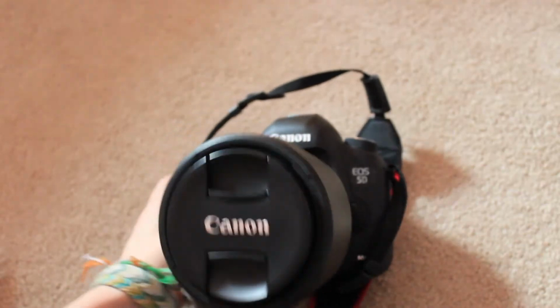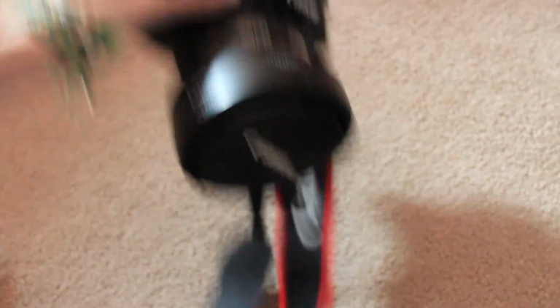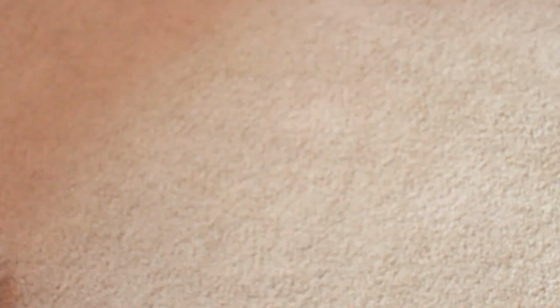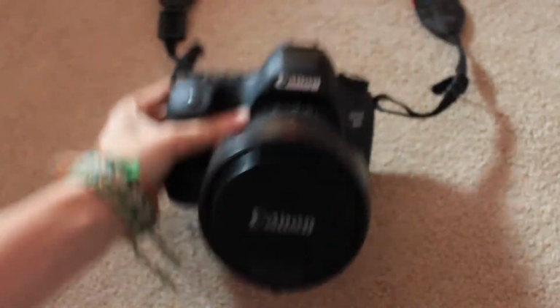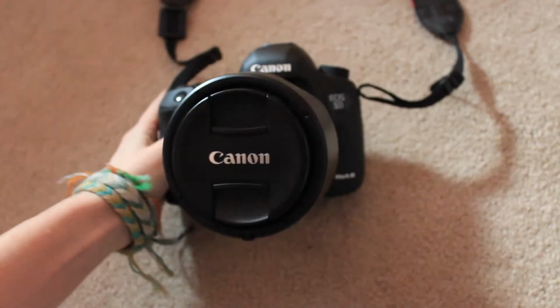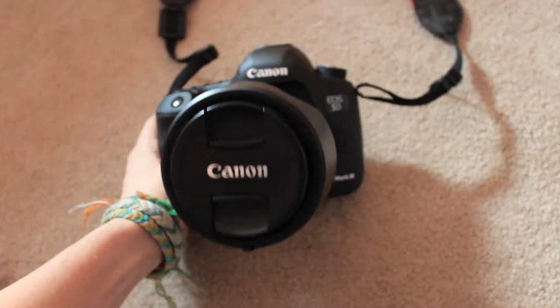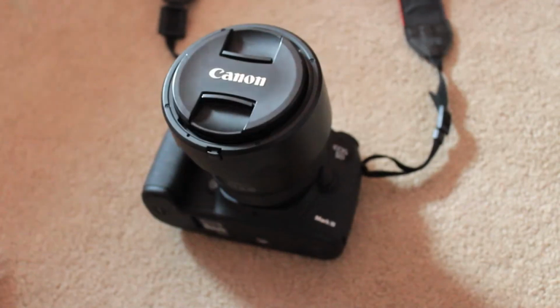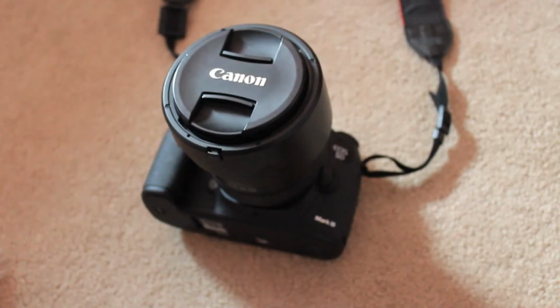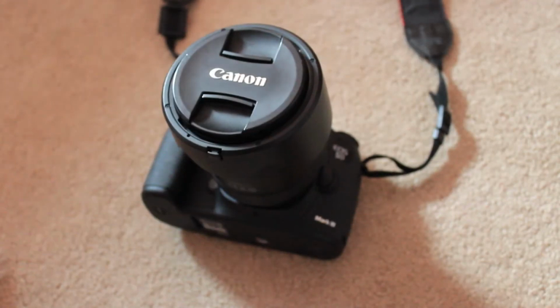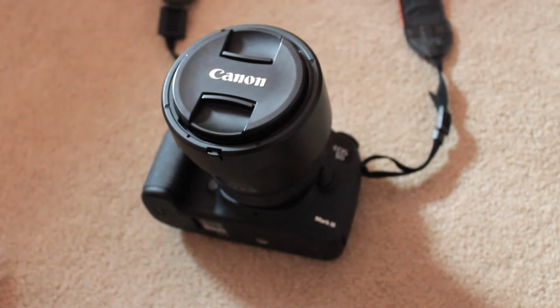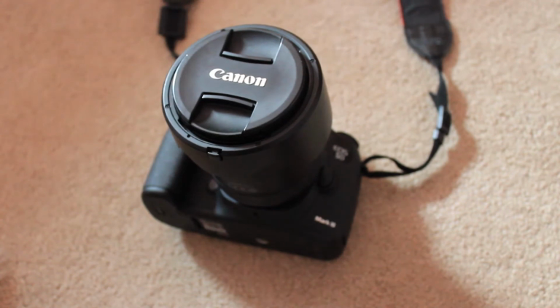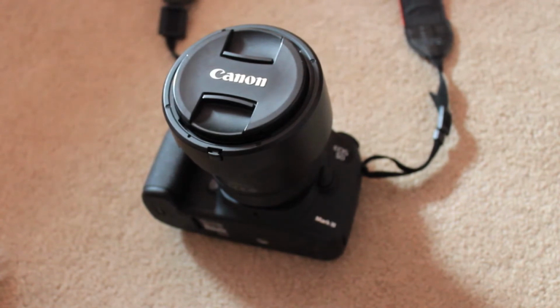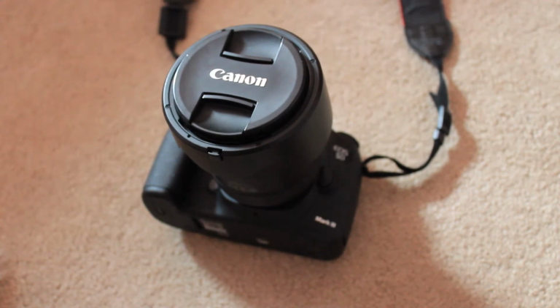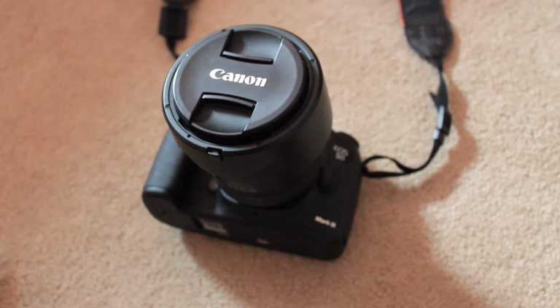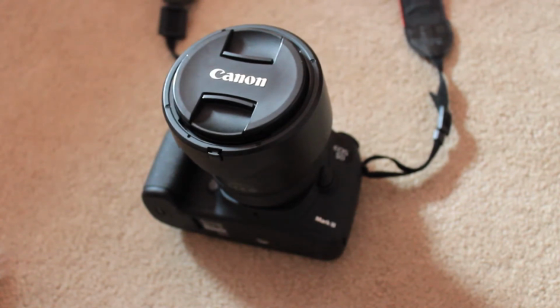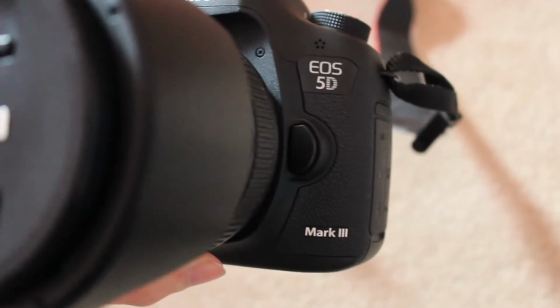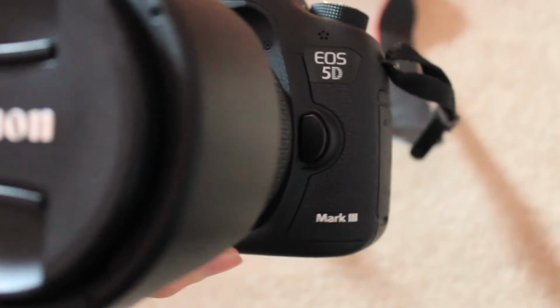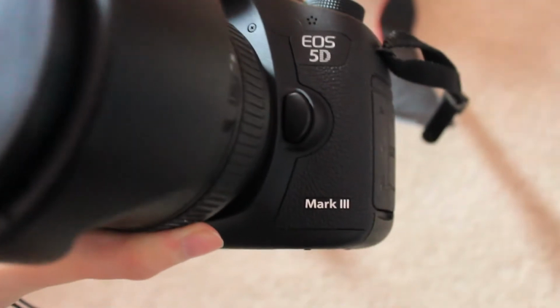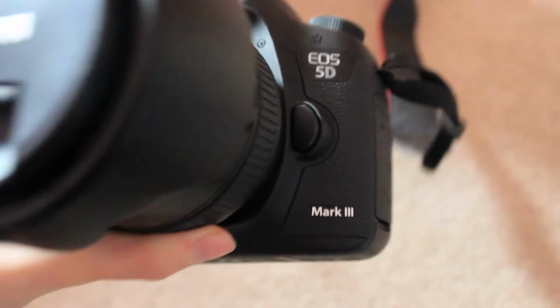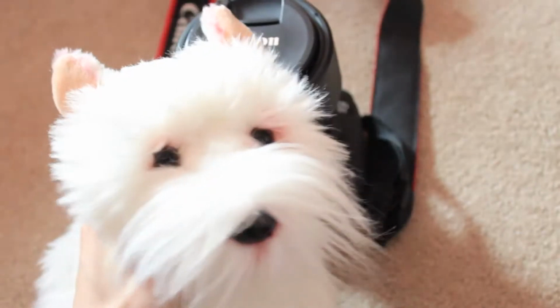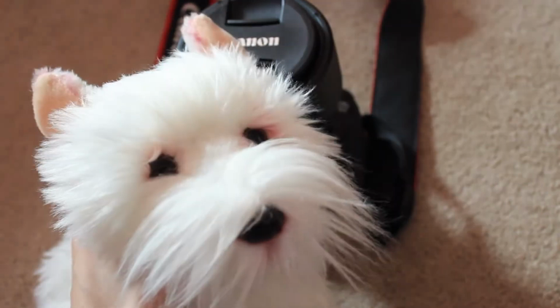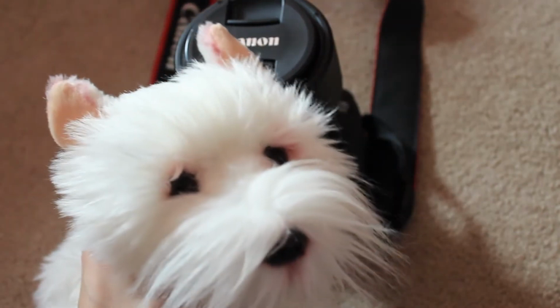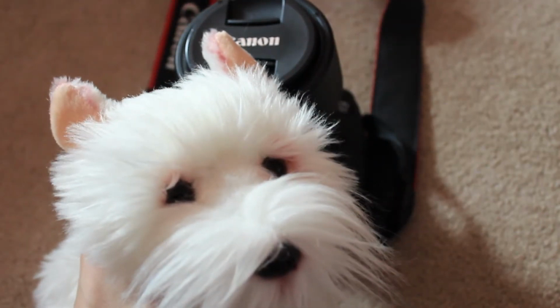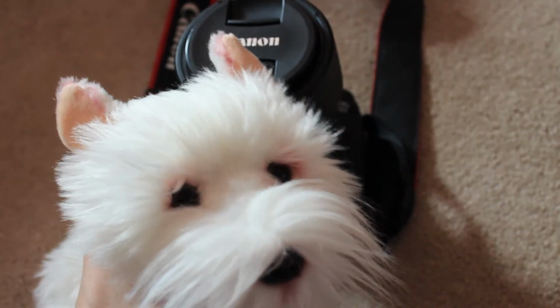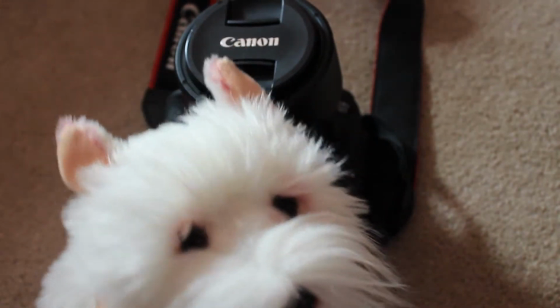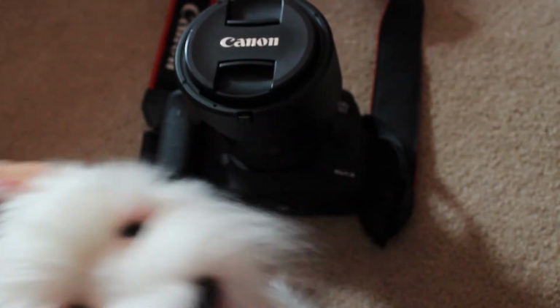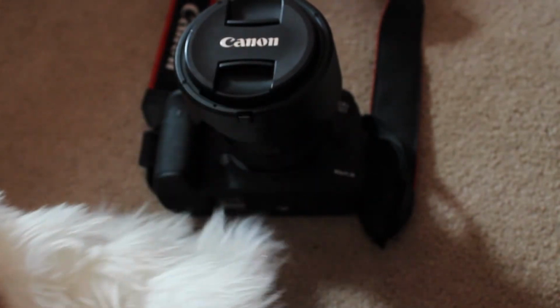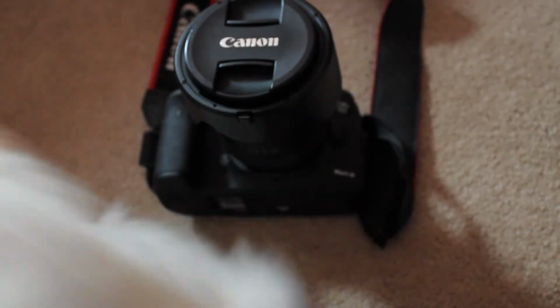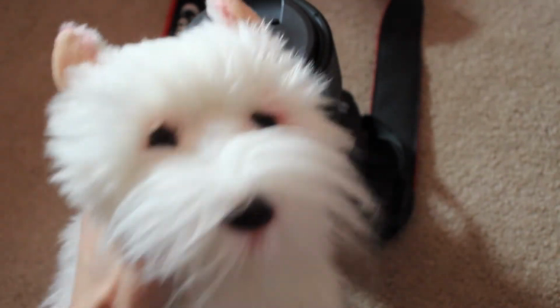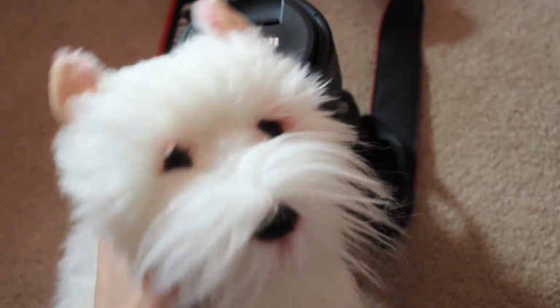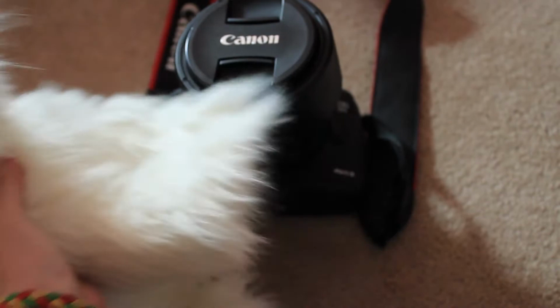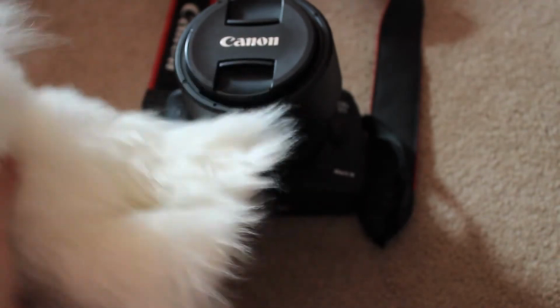The biggest thing on my list that I need is a full frame camera, which this is. The T5s and all the Rebels are cropped sensors. I have a Canon 5D Mark III — this is the camera I use for both Instagram and YouTube all the time, so if you were ever wondering, this is what I use.